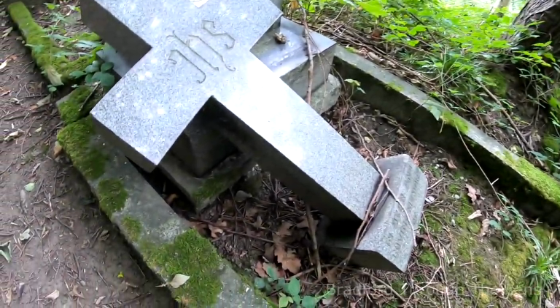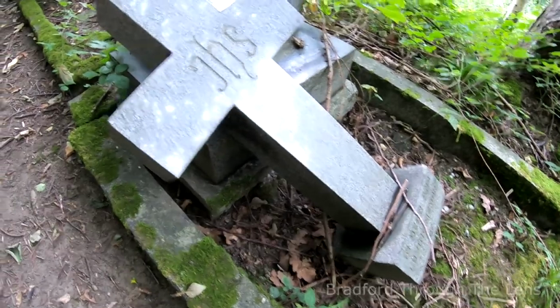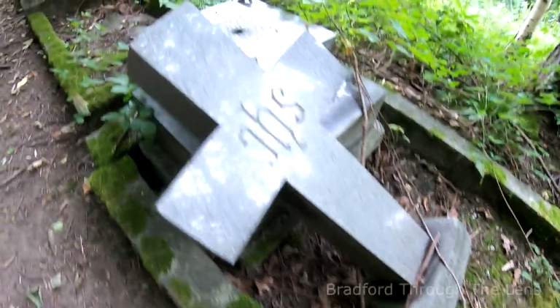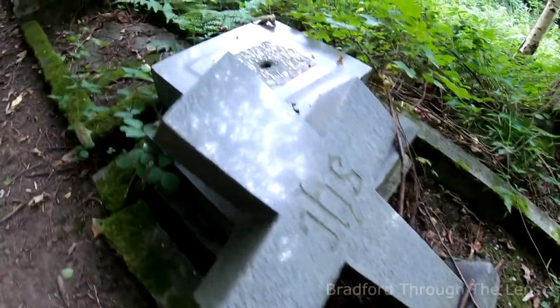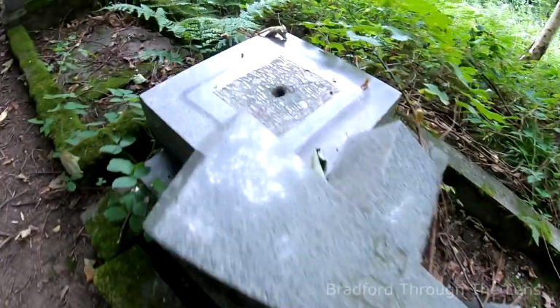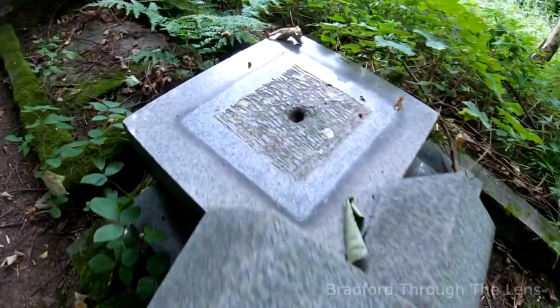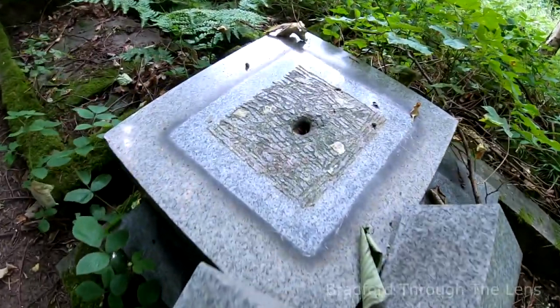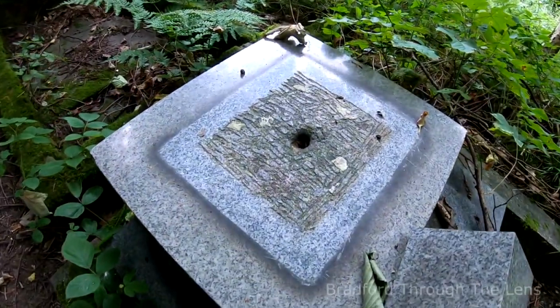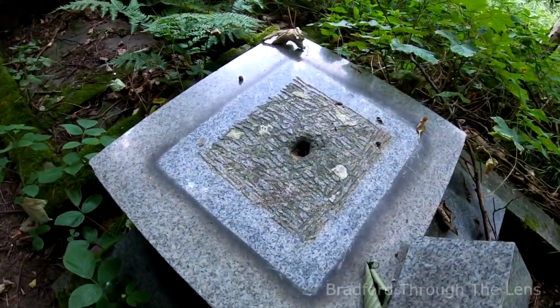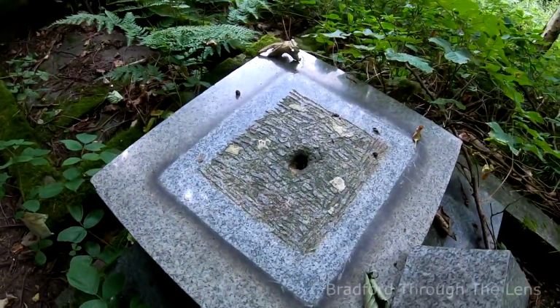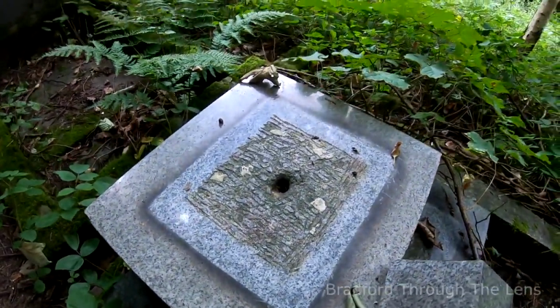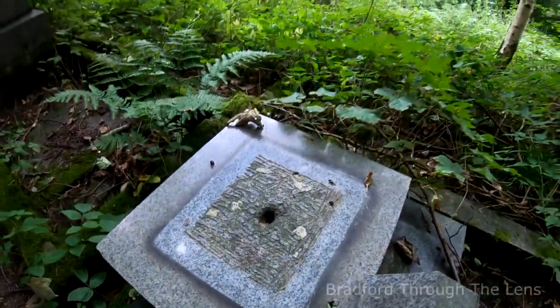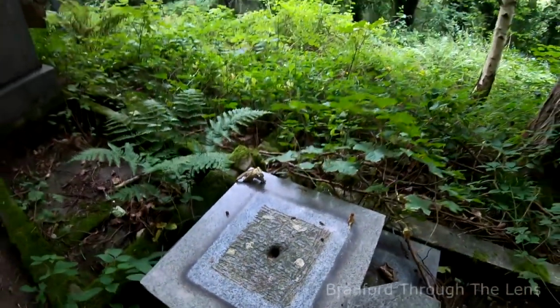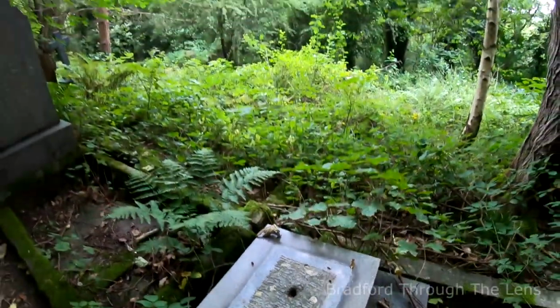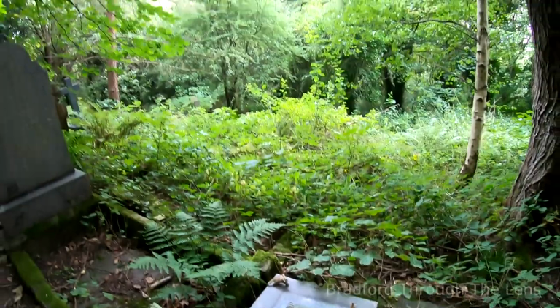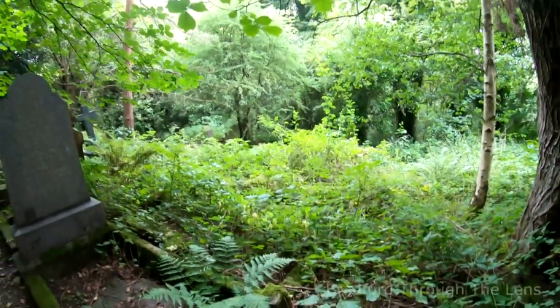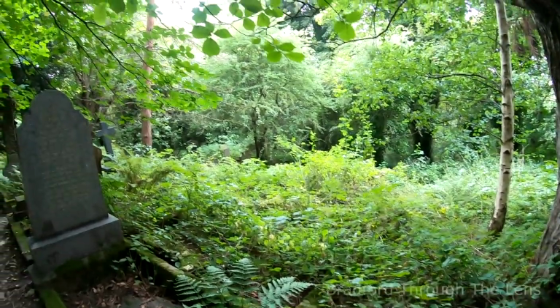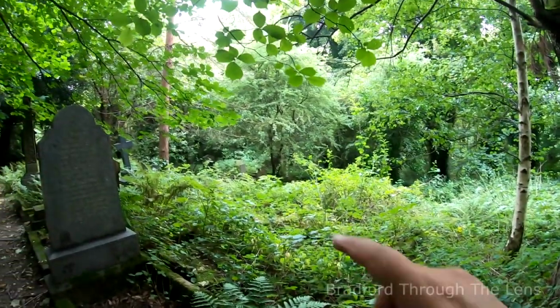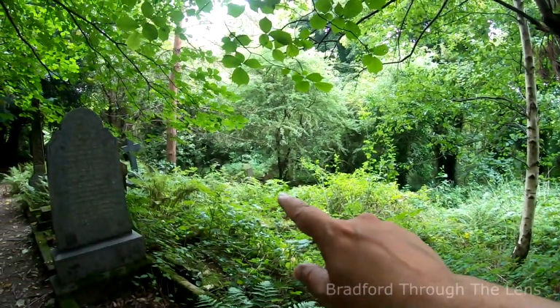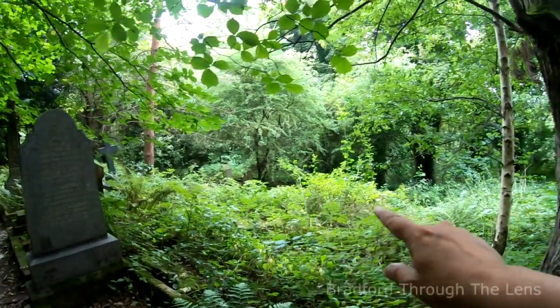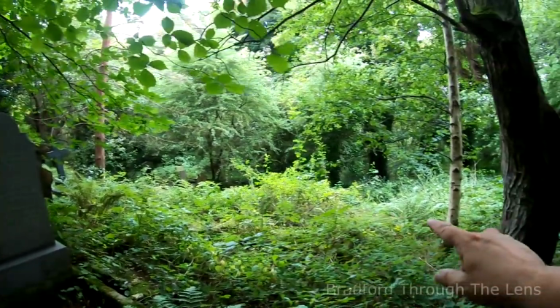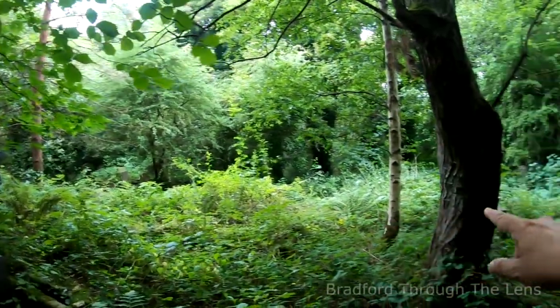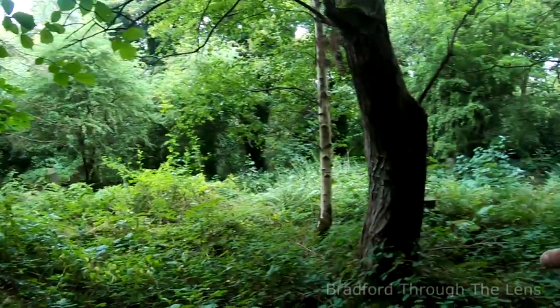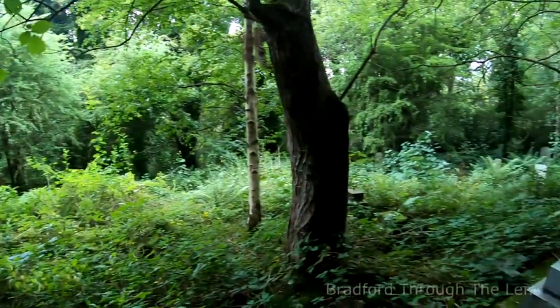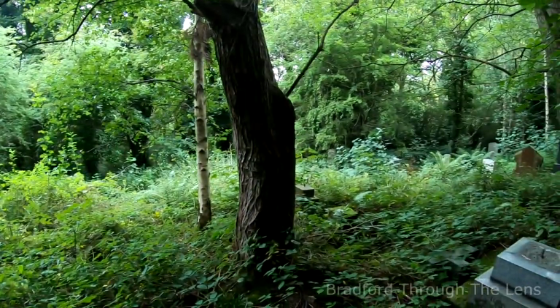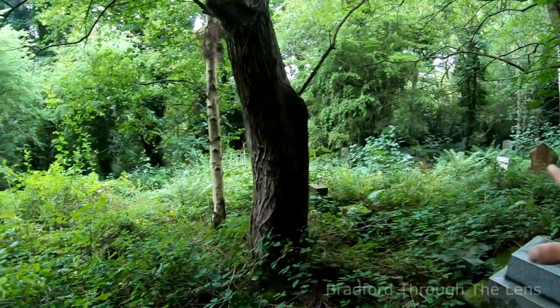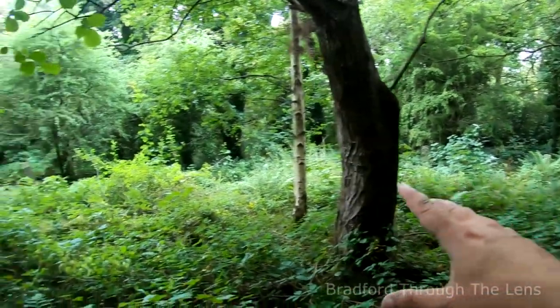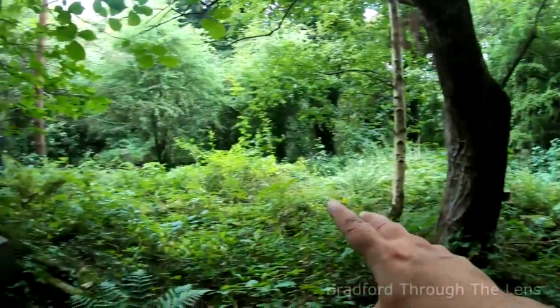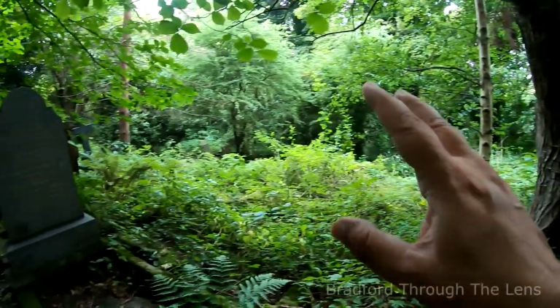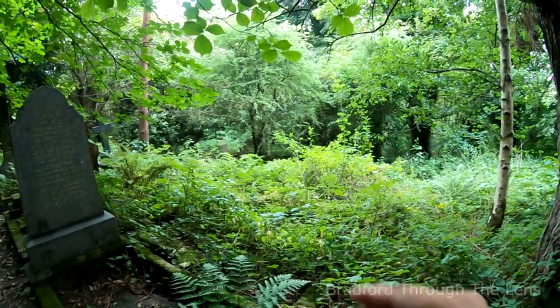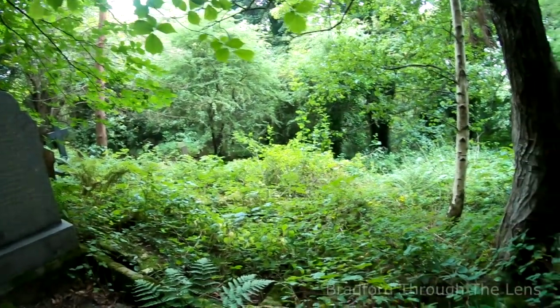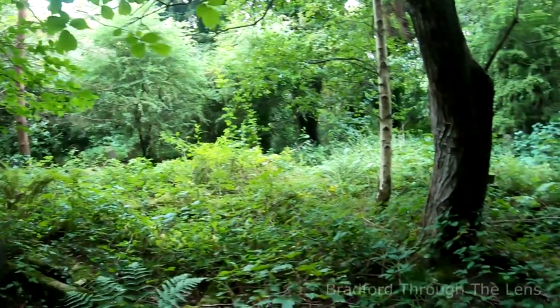That's just come off its base there. It's quite a treacherous area to be honest, so if you do decide to come here, just be careful.